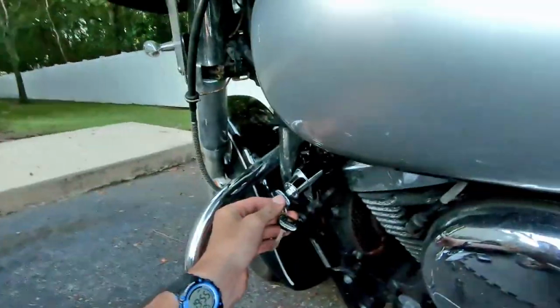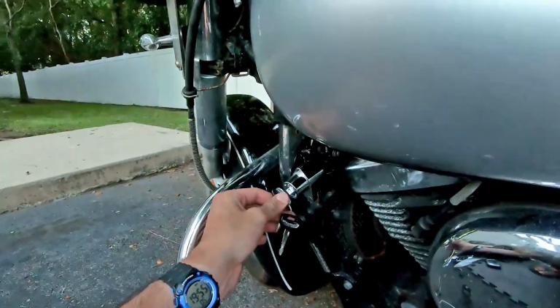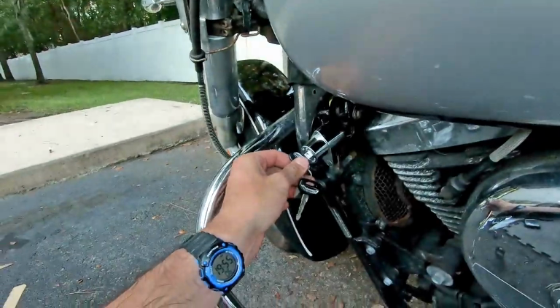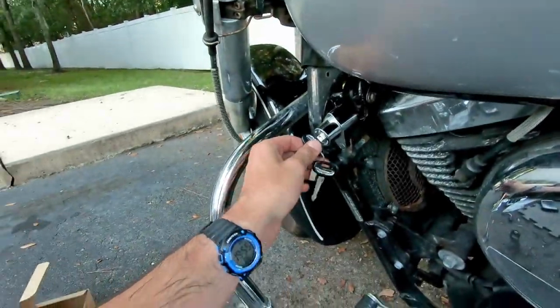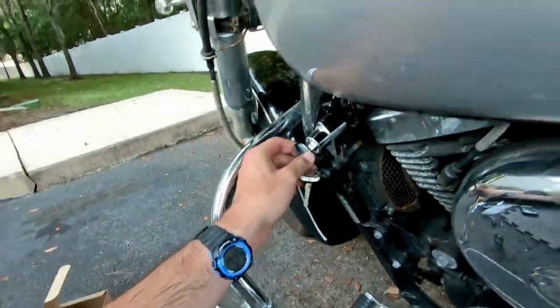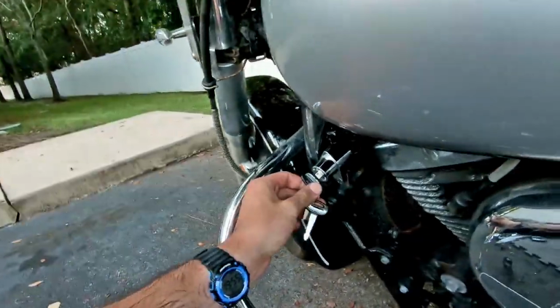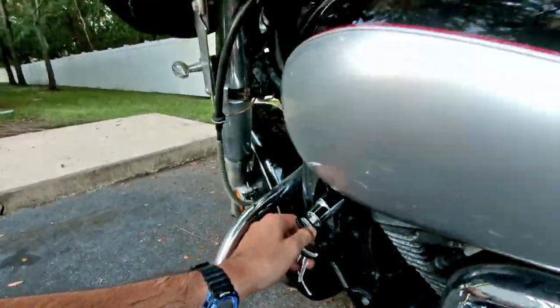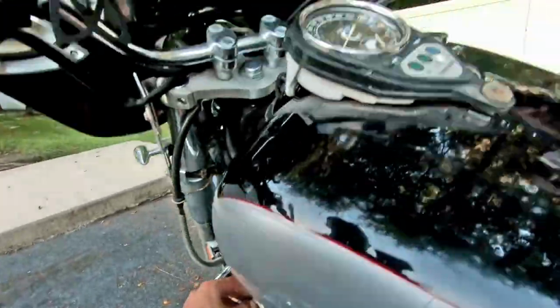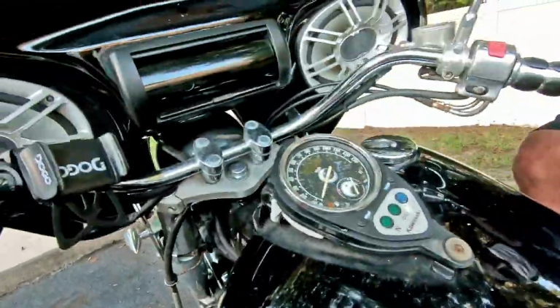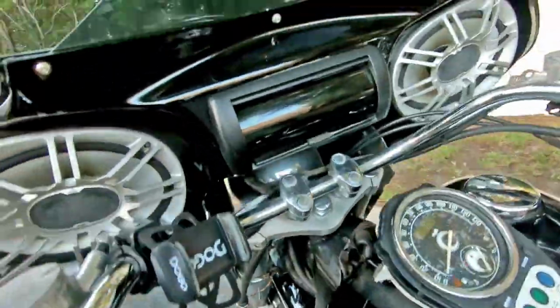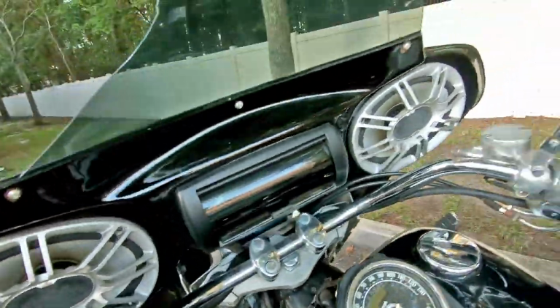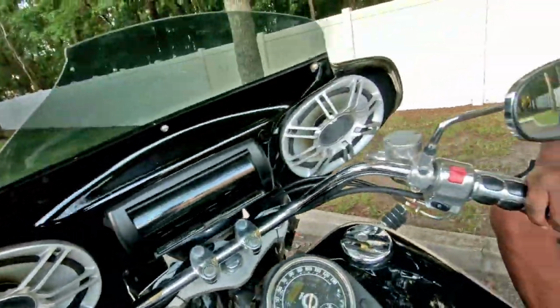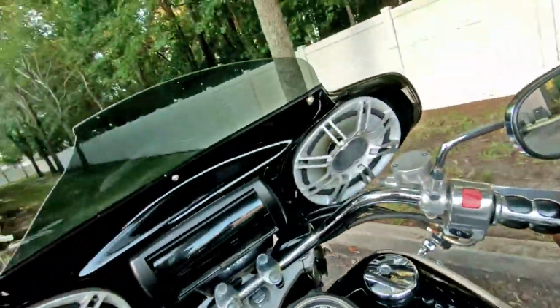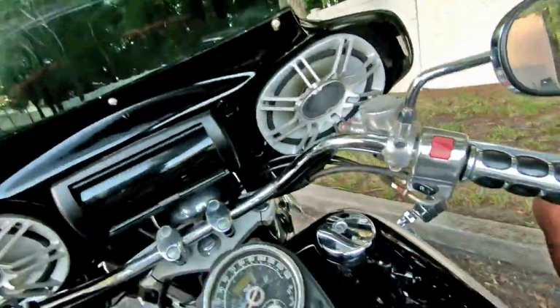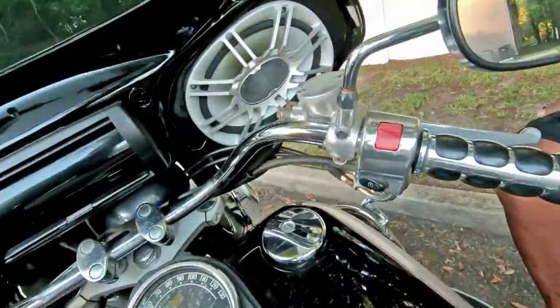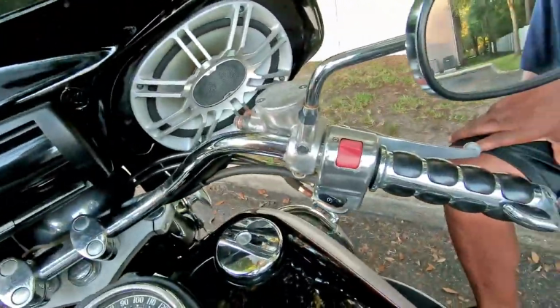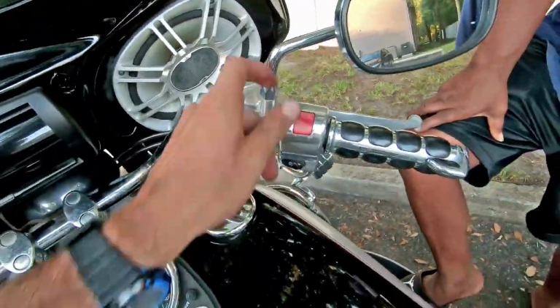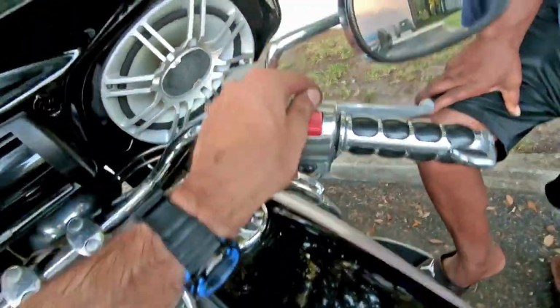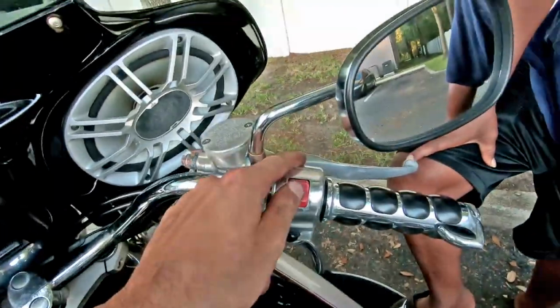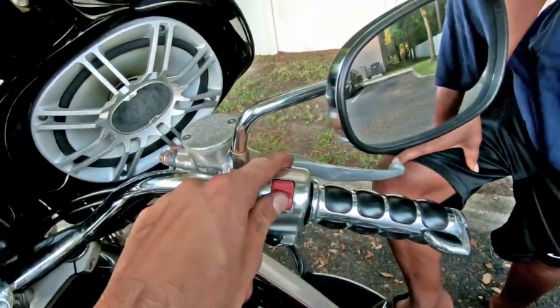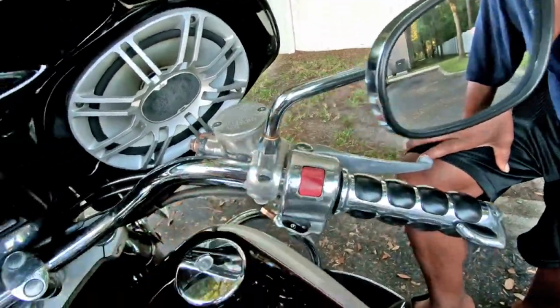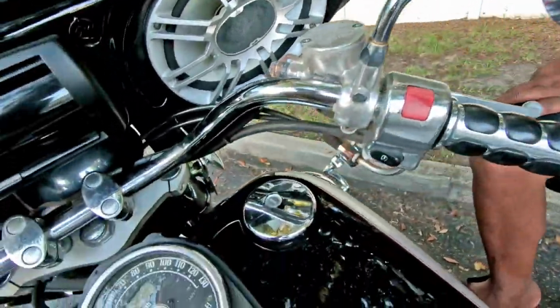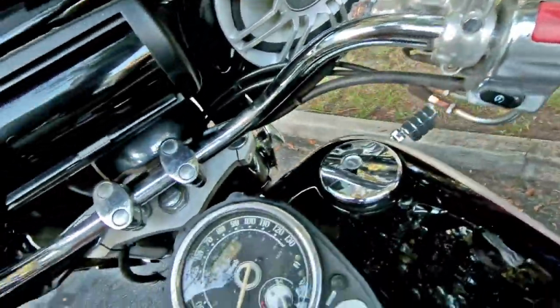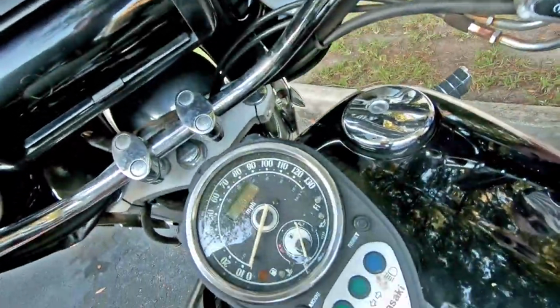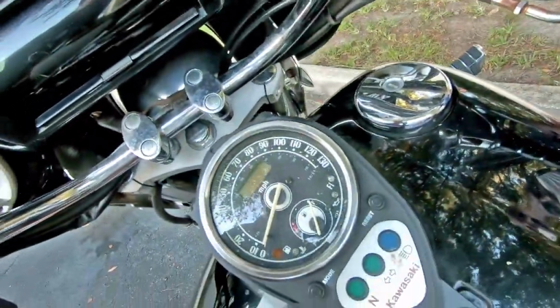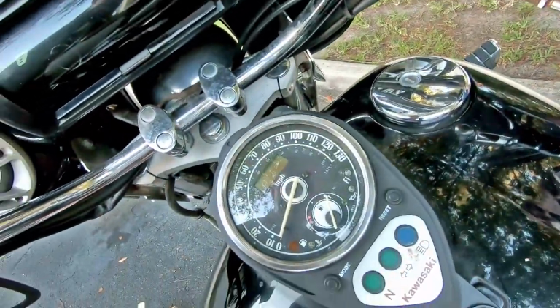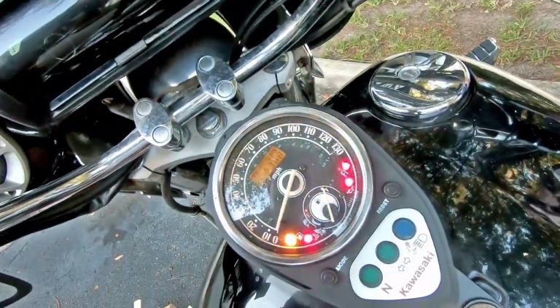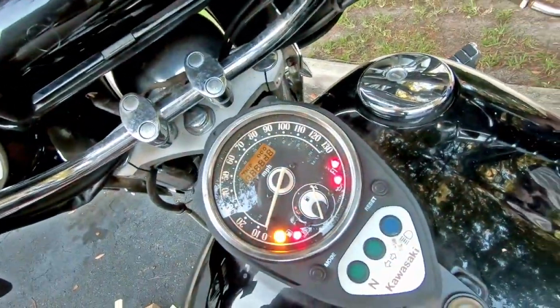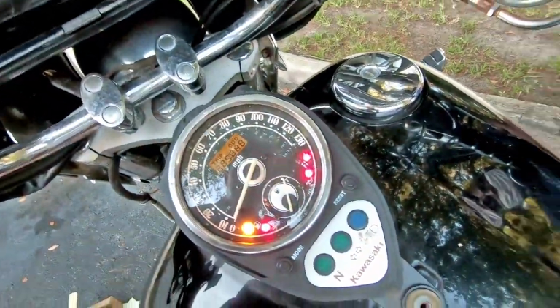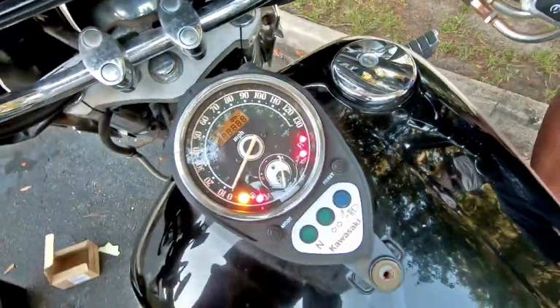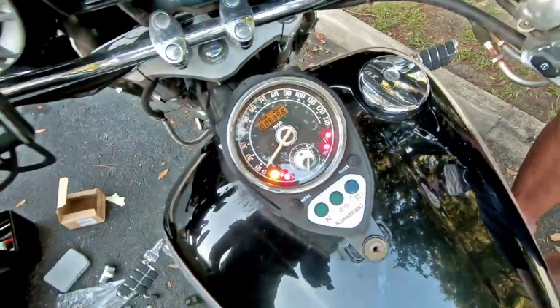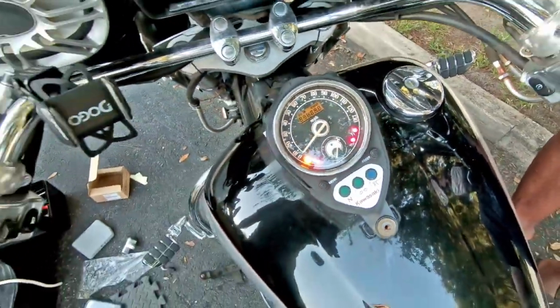Go ahead and insert the new key. We got the on switch on, turn the key, and we got power.